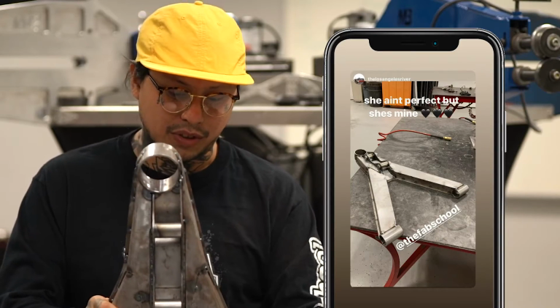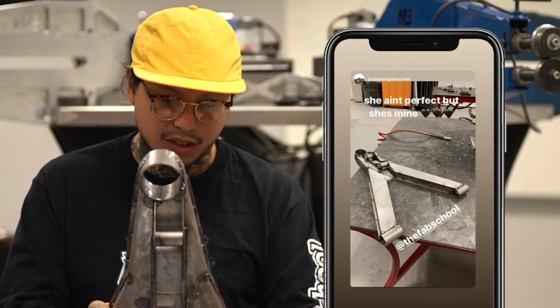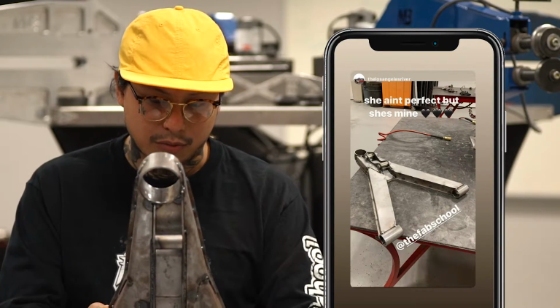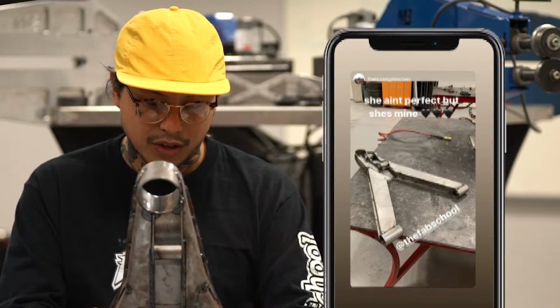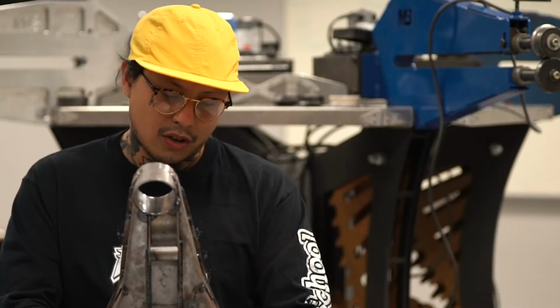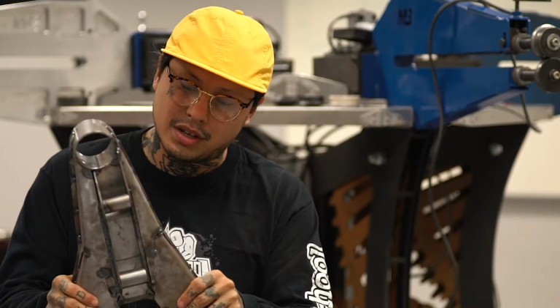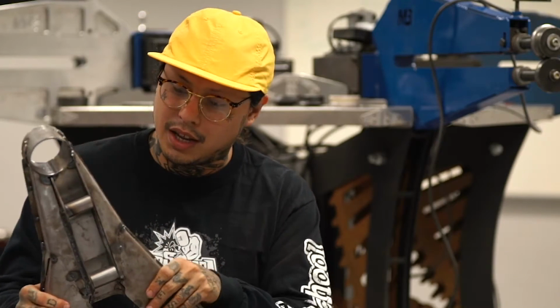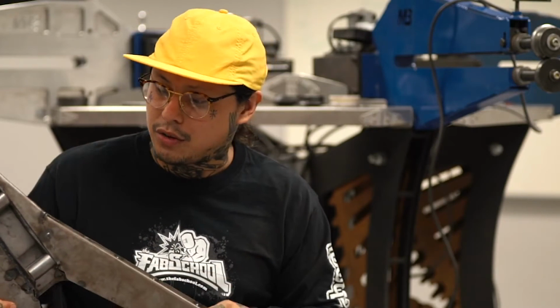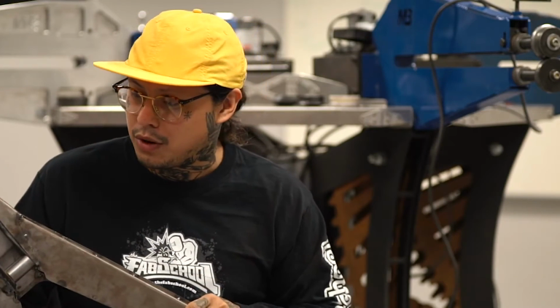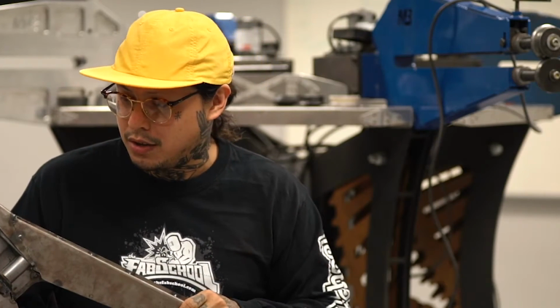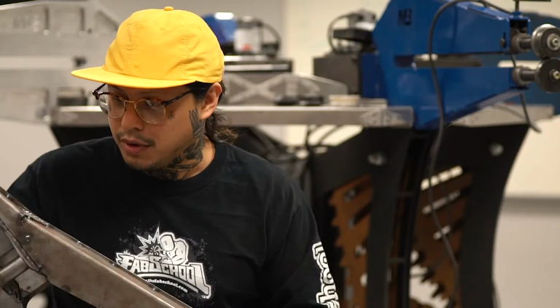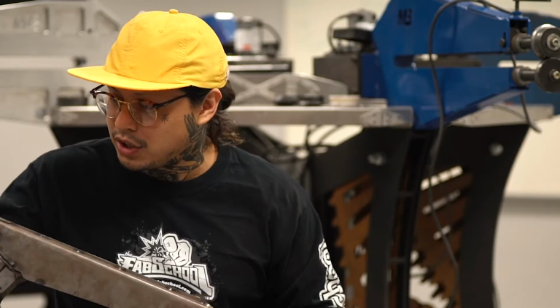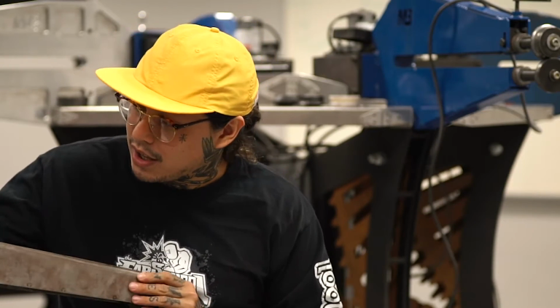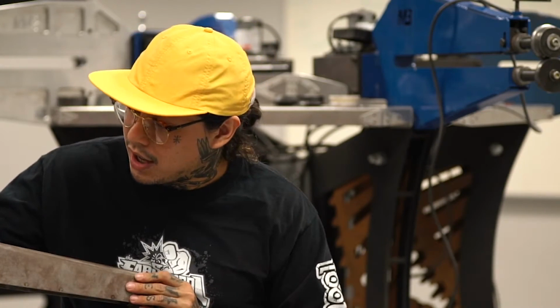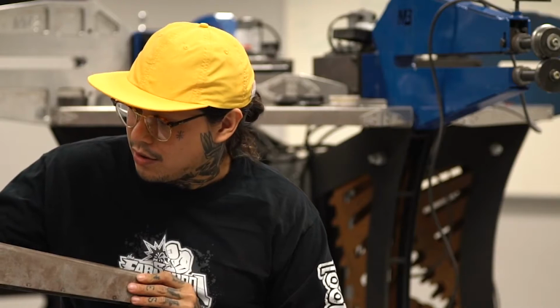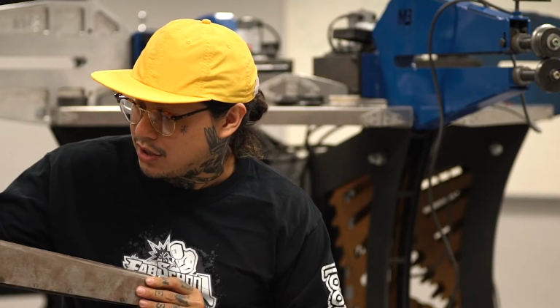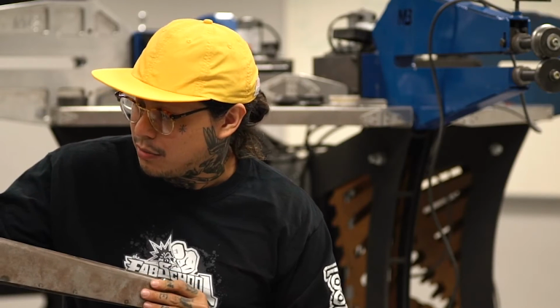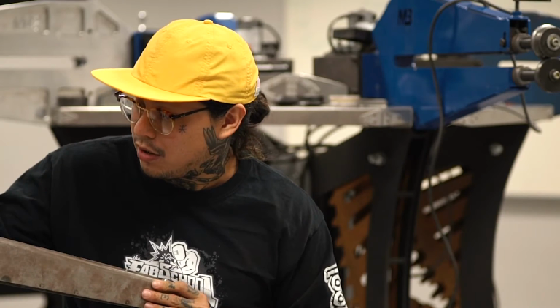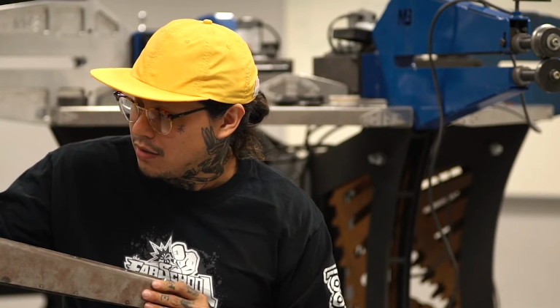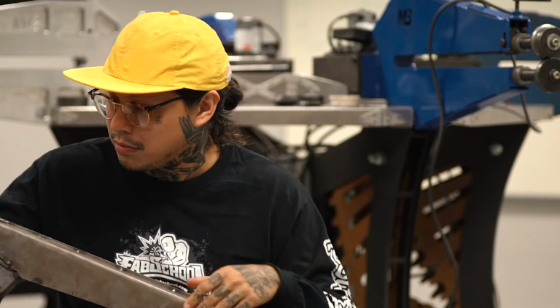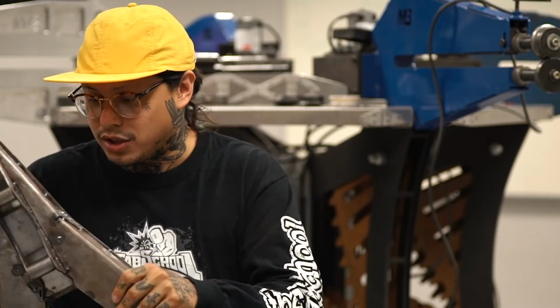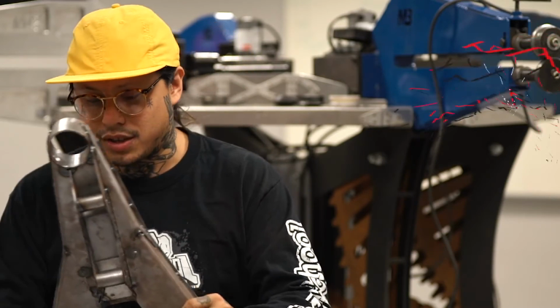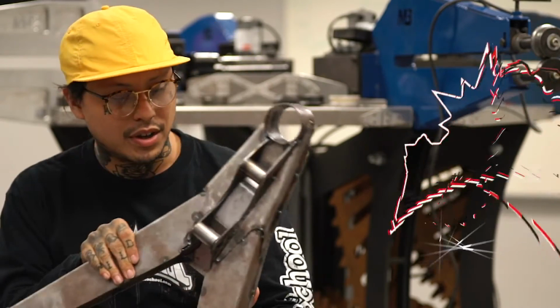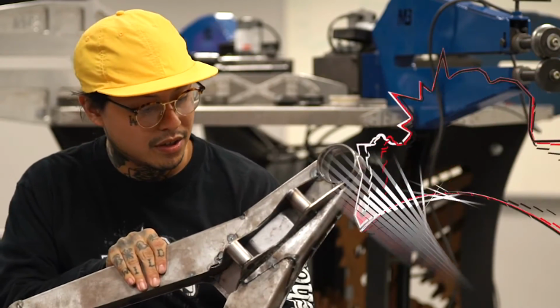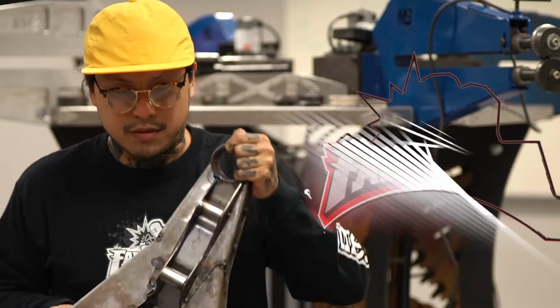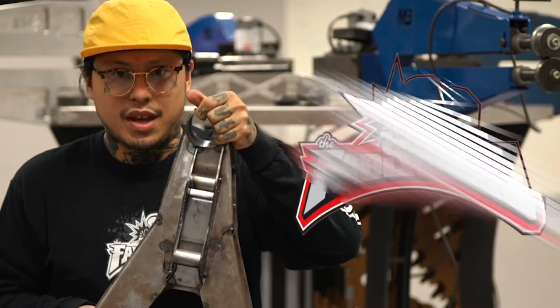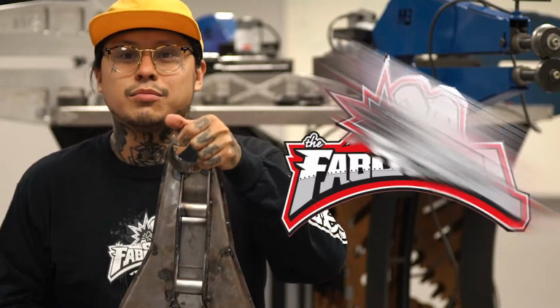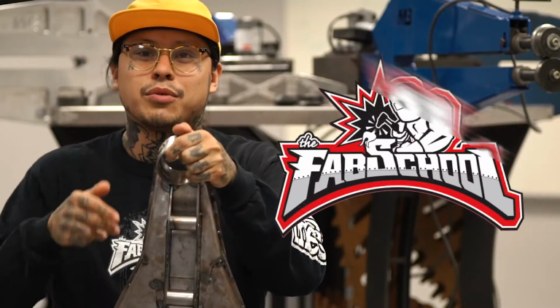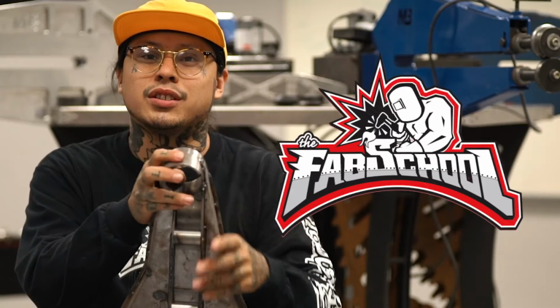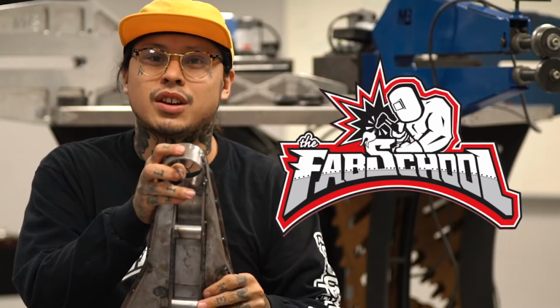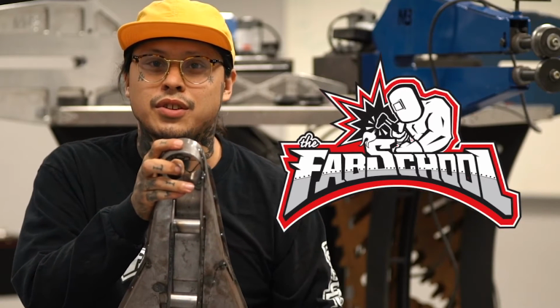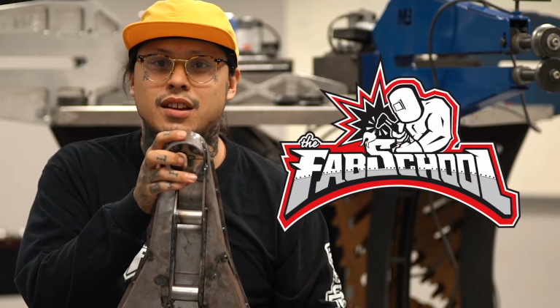A lot of the pieces — obviously because this is the first control arm I've ever built — didn't fit 100% snug when we got there, so it did take a lot of reworking. But eventually at the end of the day I was actually able to make it all fit, and it actually looks halfway decent. Super fun project and I'm excited for the next step.